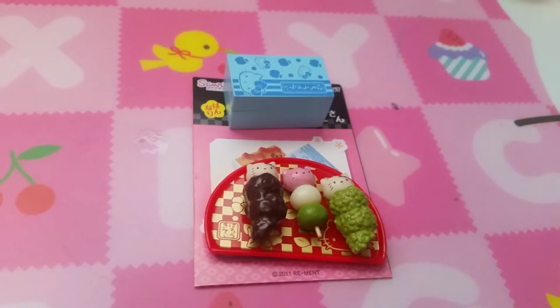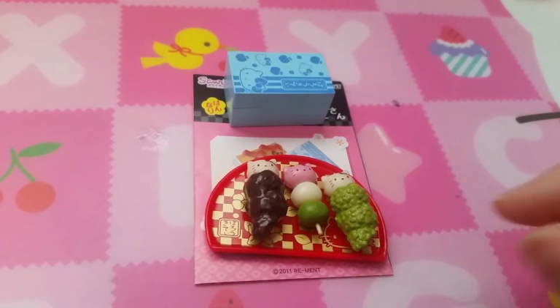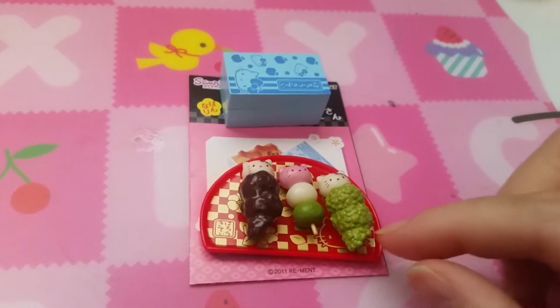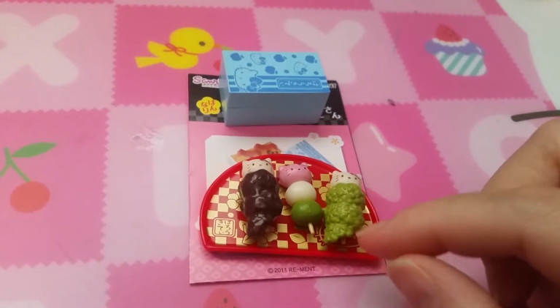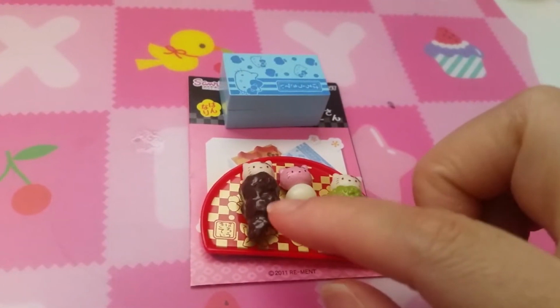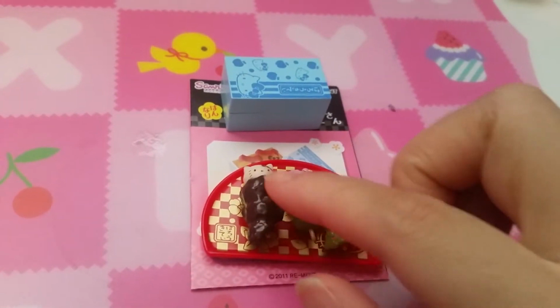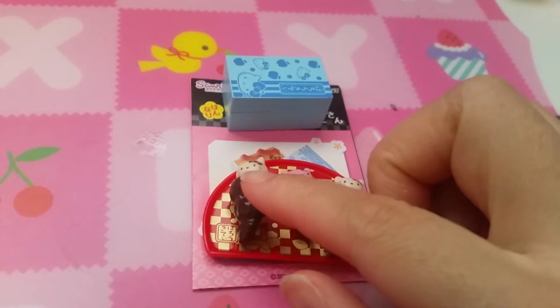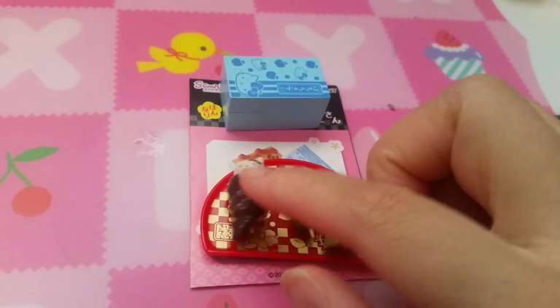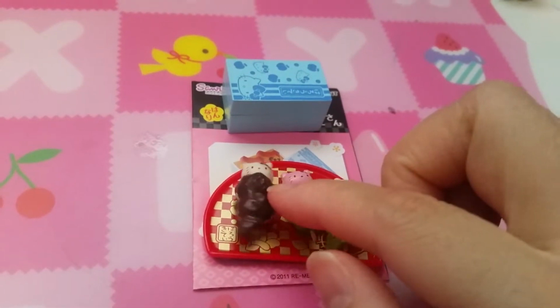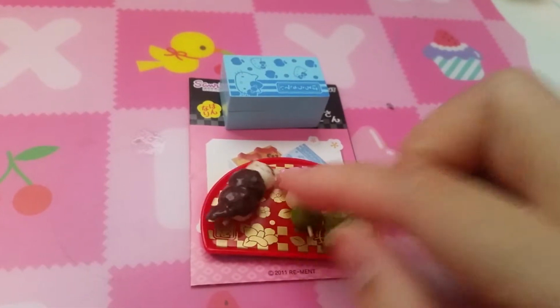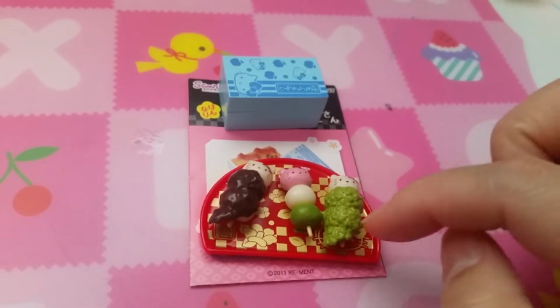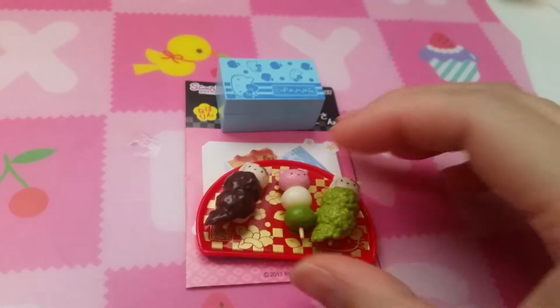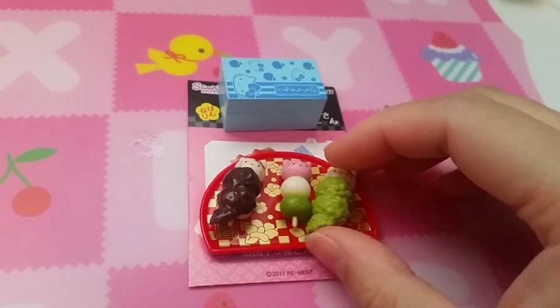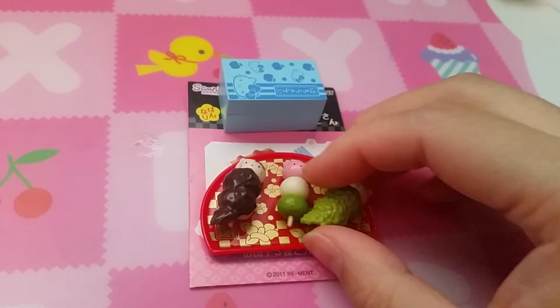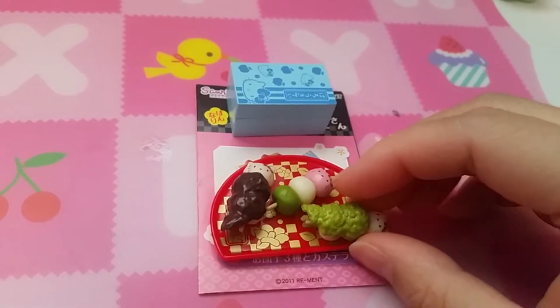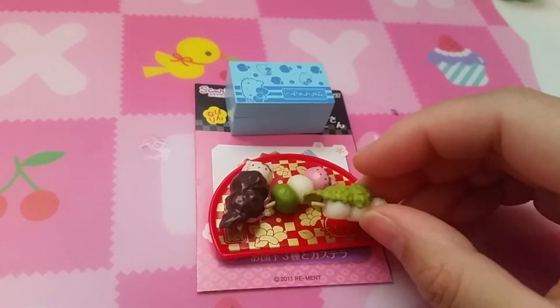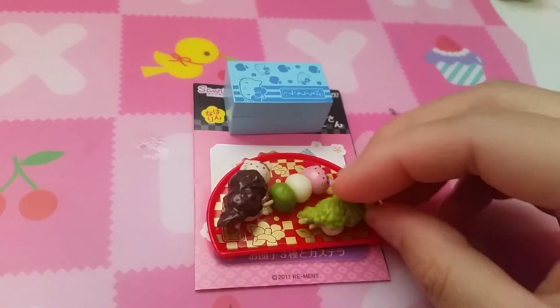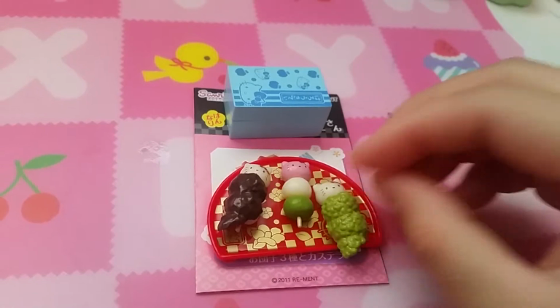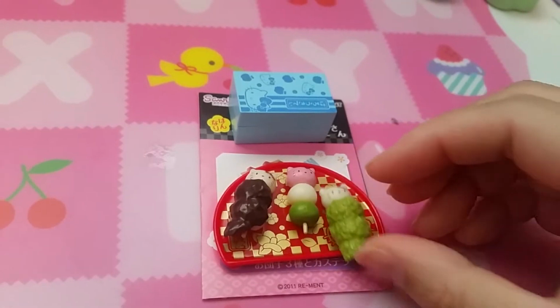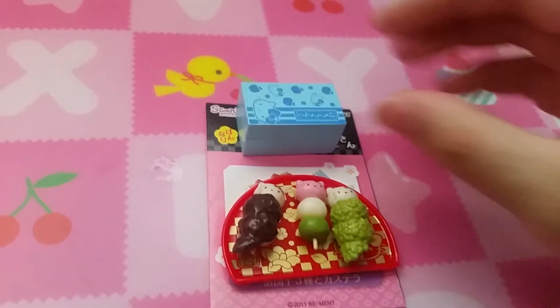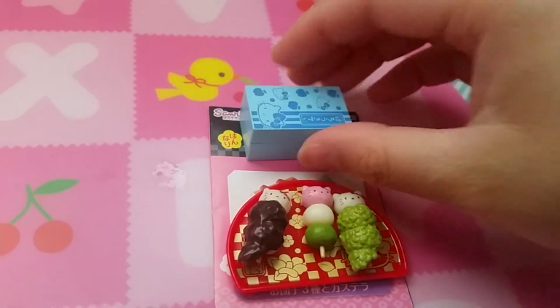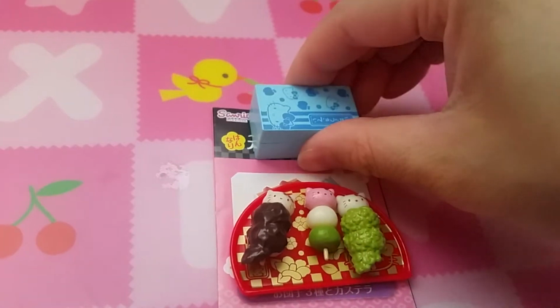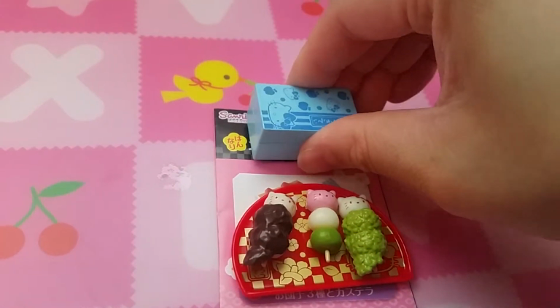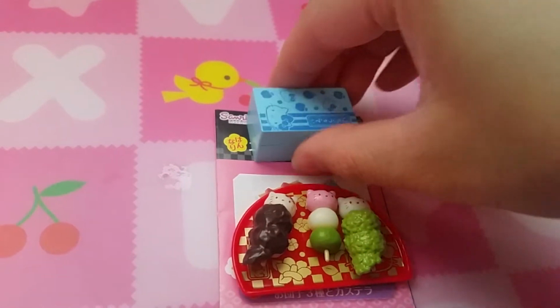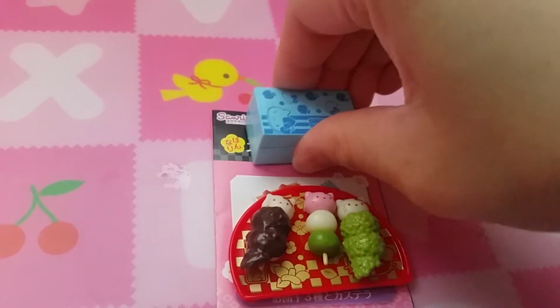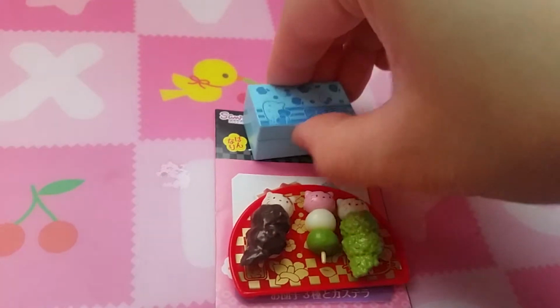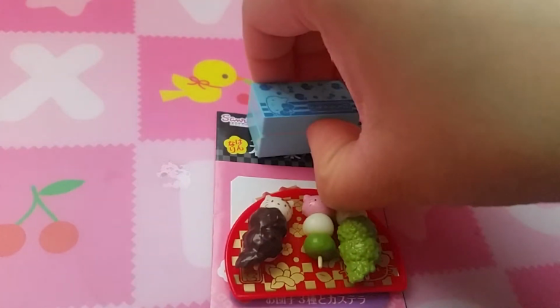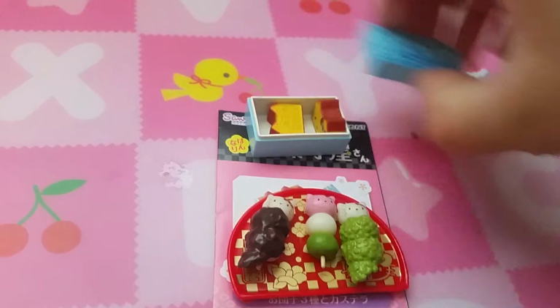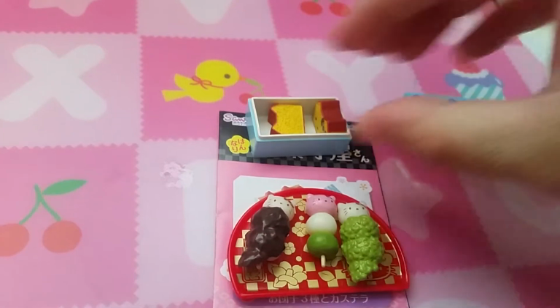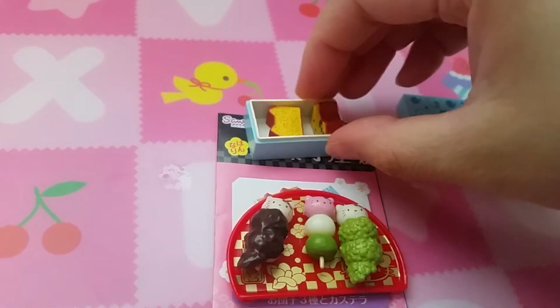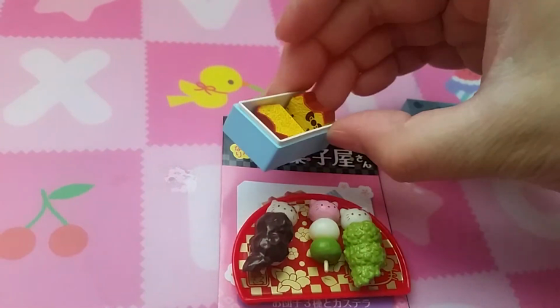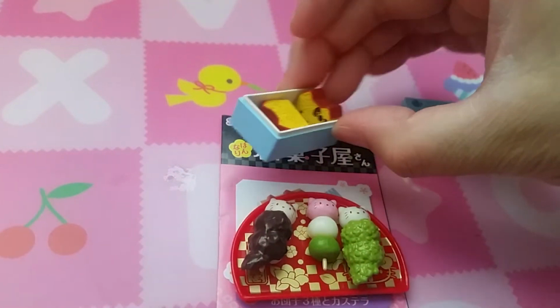Here is set three with different dangos — this one's with azuki and this one's with matcha, and you can take them on and off. Inside the box are Hello Kitty pound cakes.